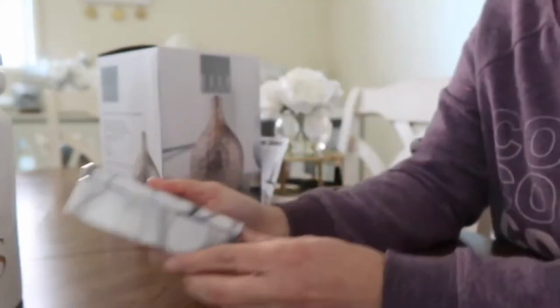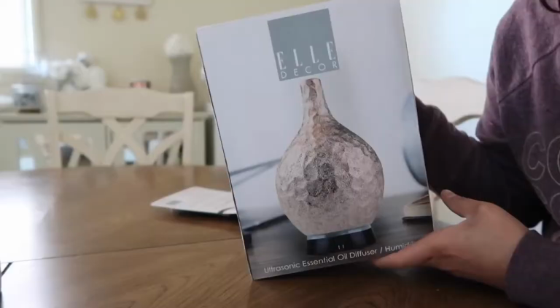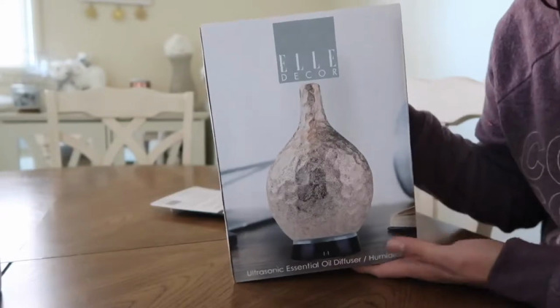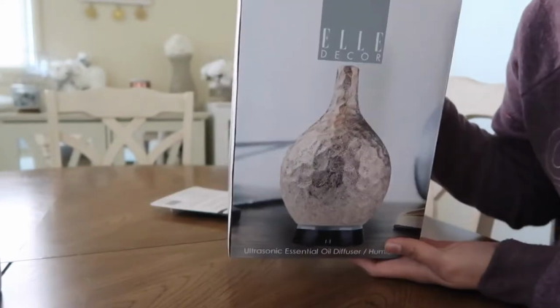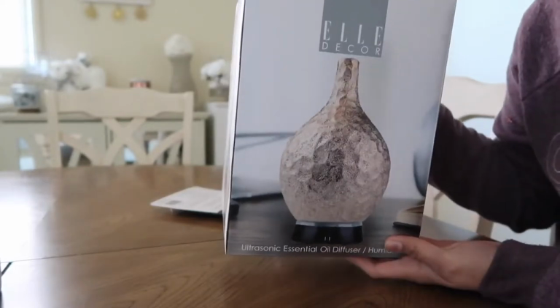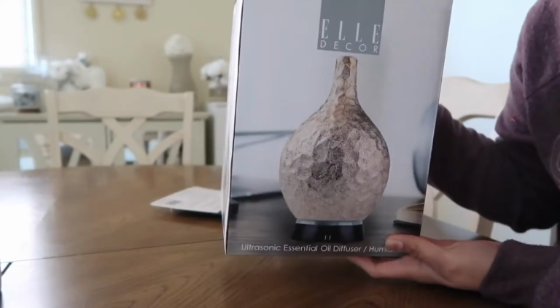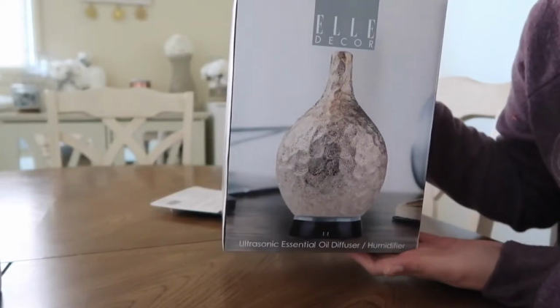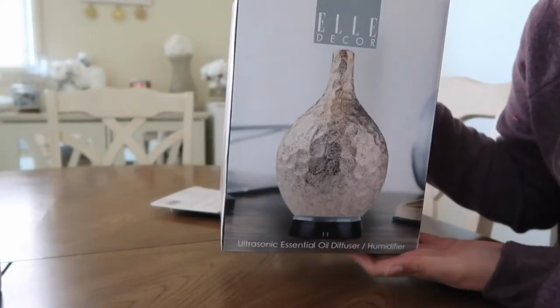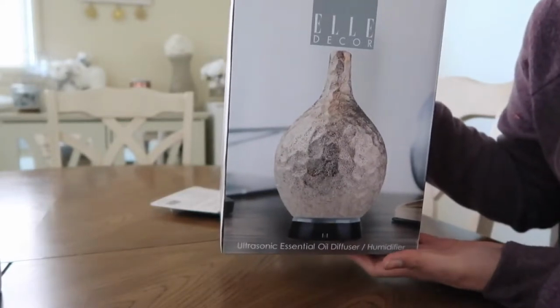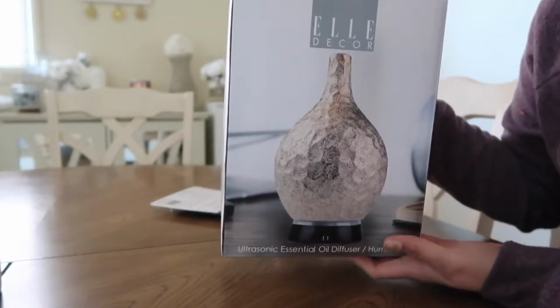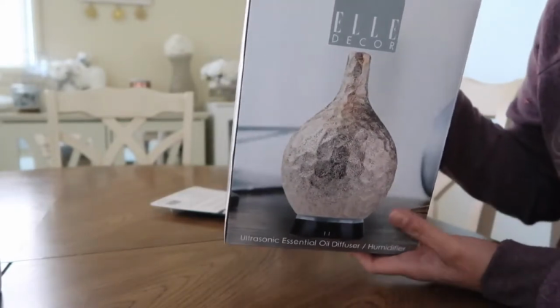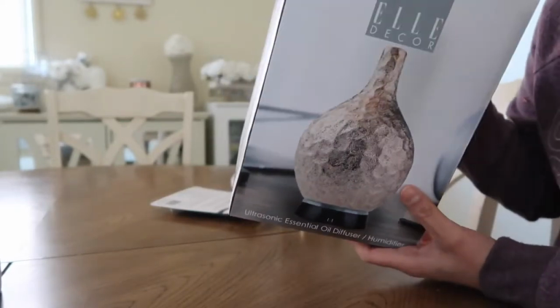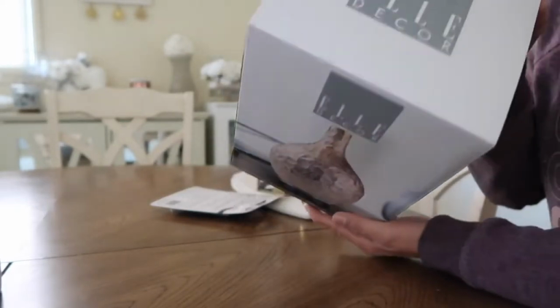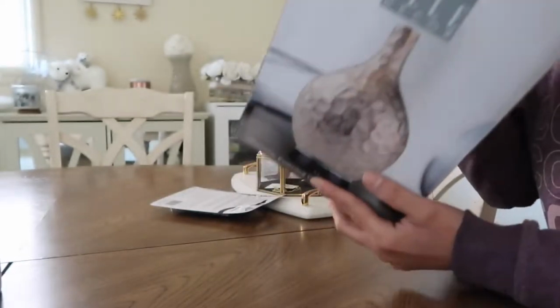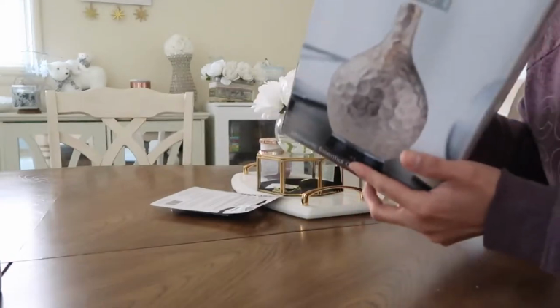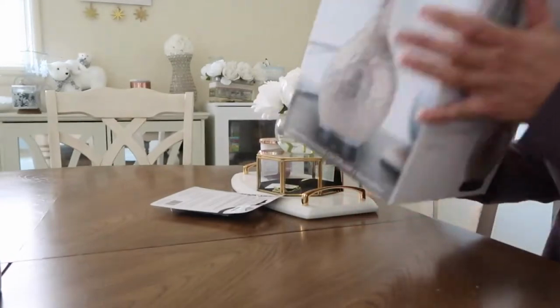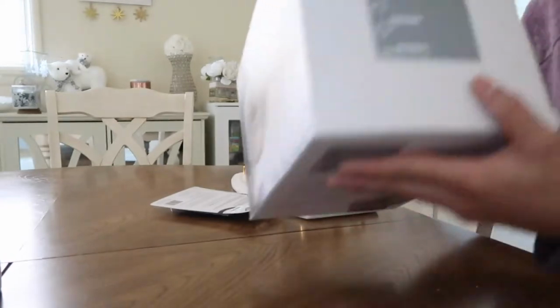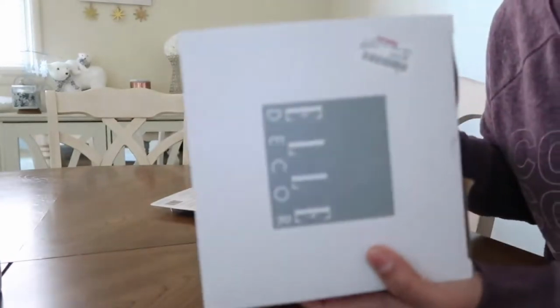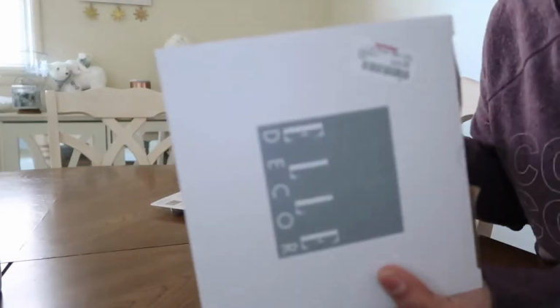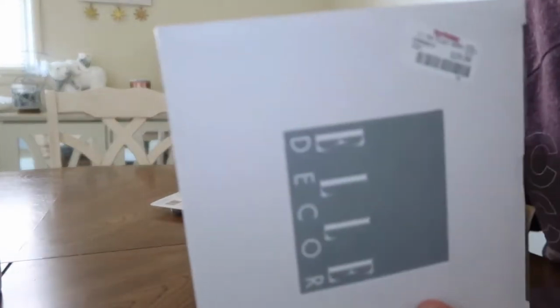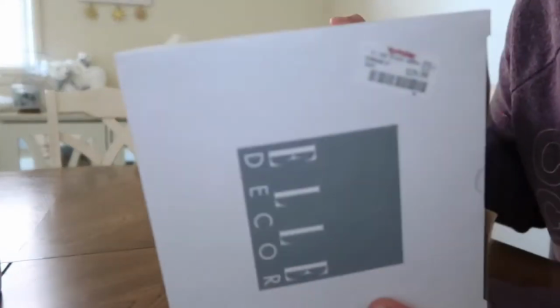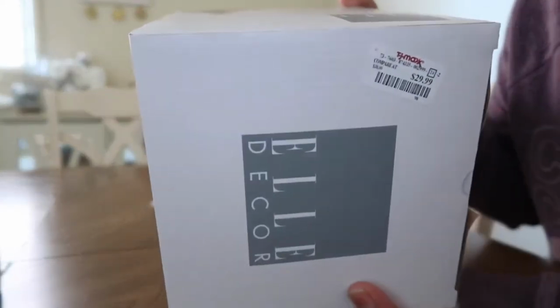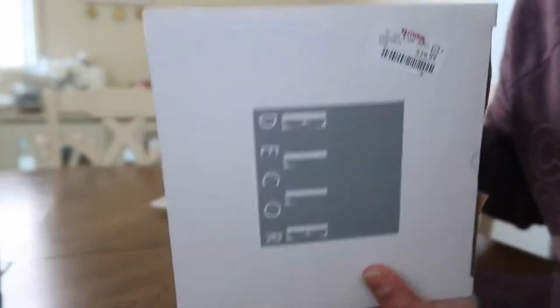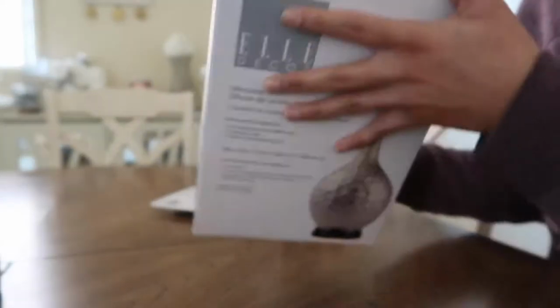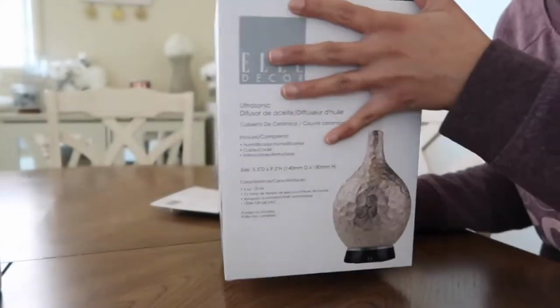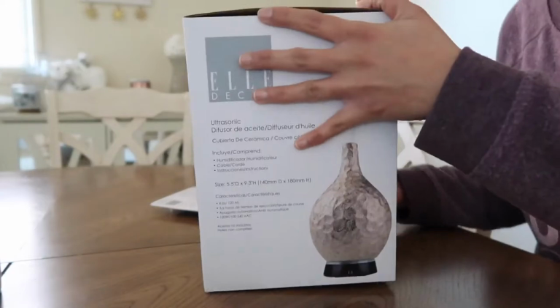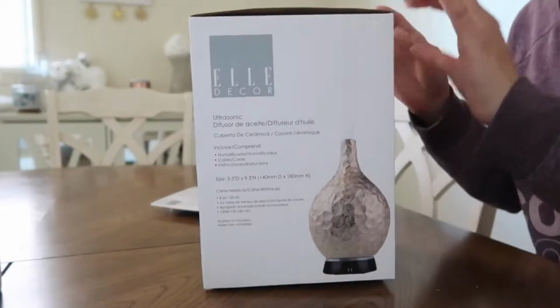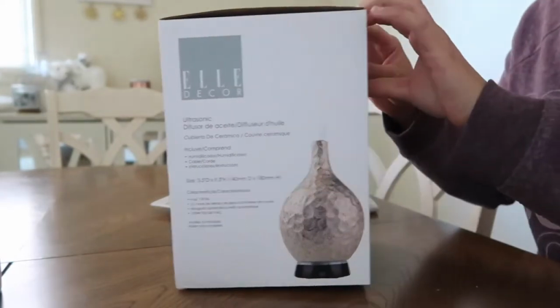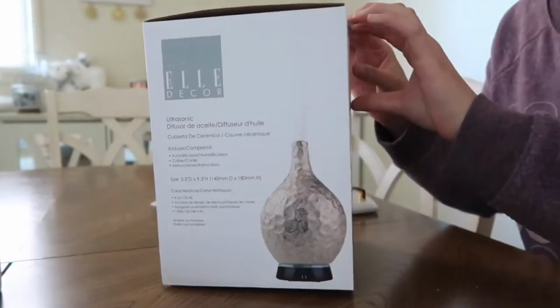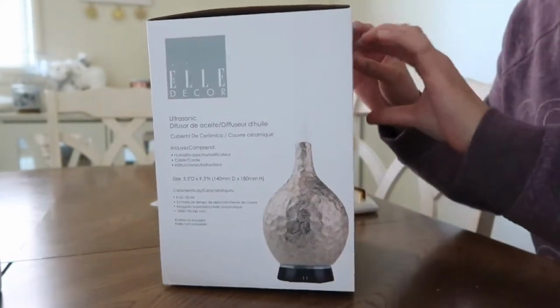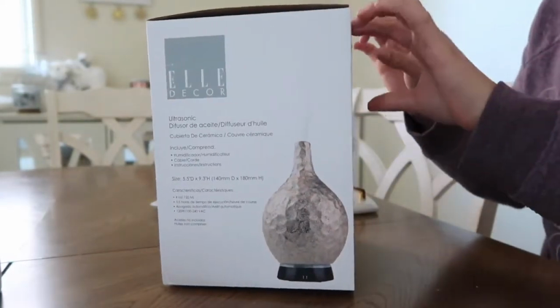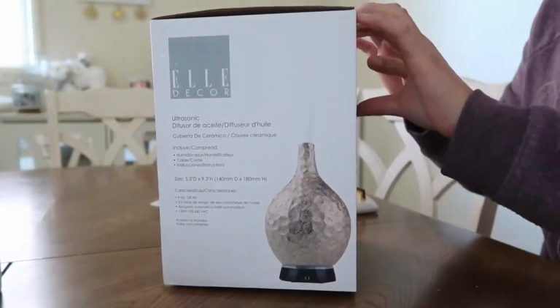I also got this Ellie Decor oil diffuser from TJ Maxx. This was $29.99. Let me open it up and show you — this is rose gold.